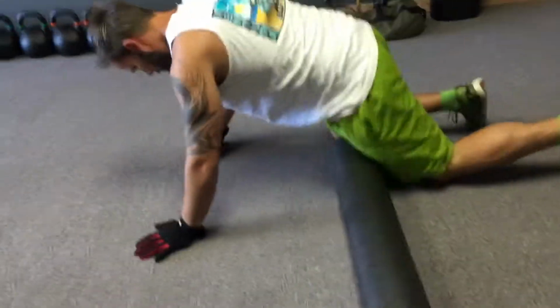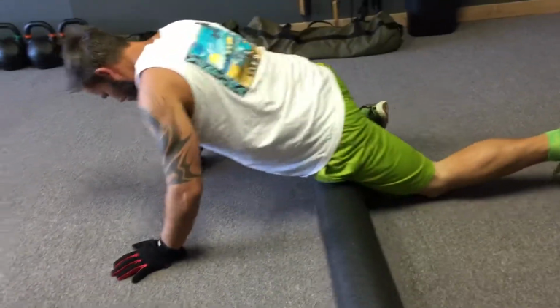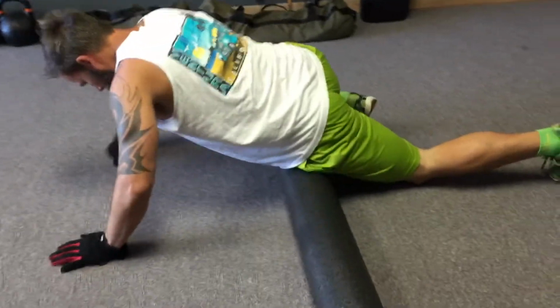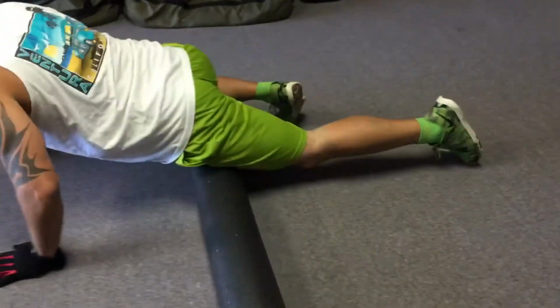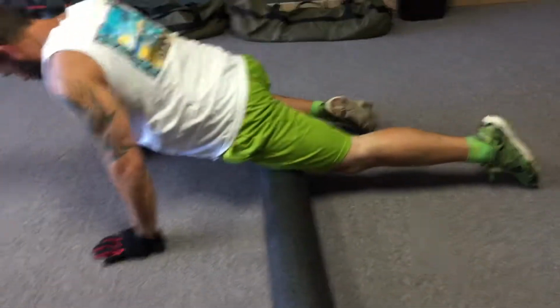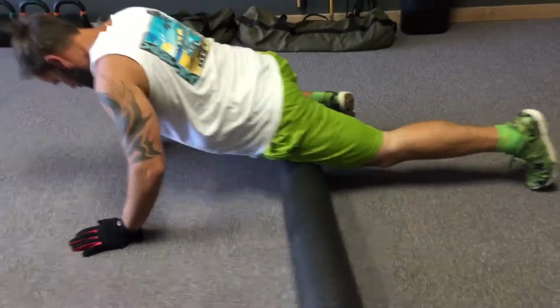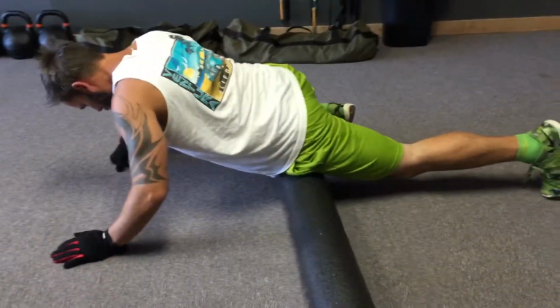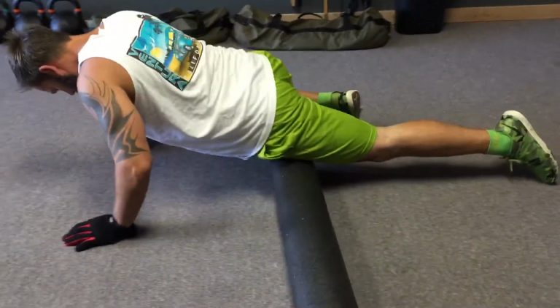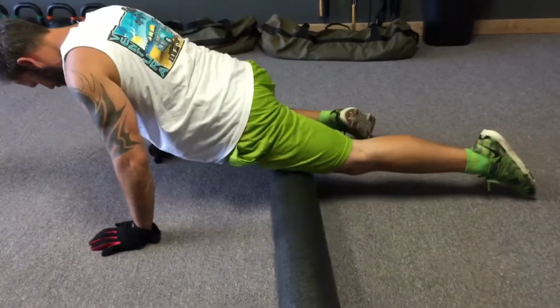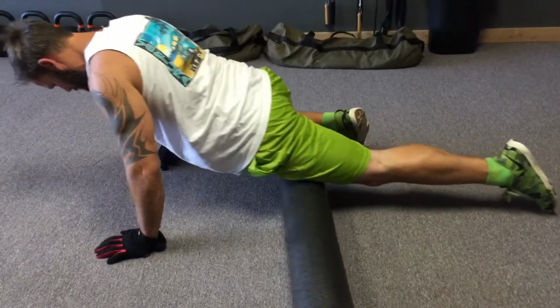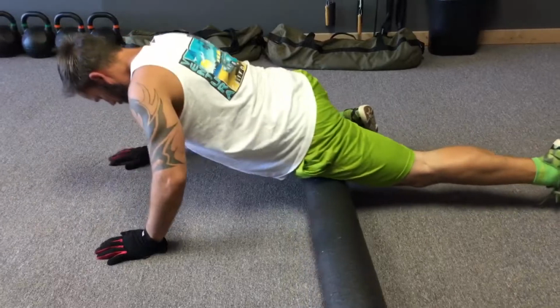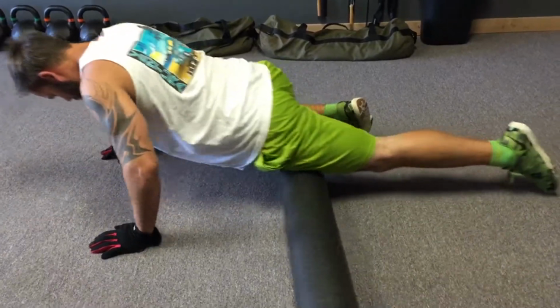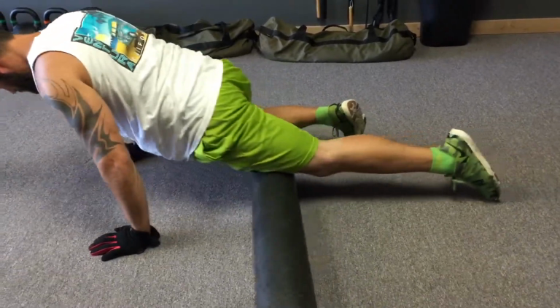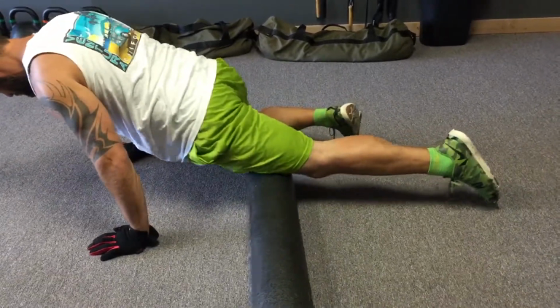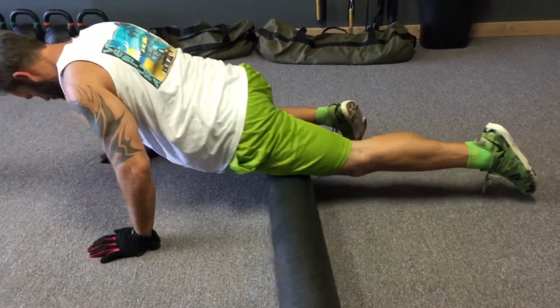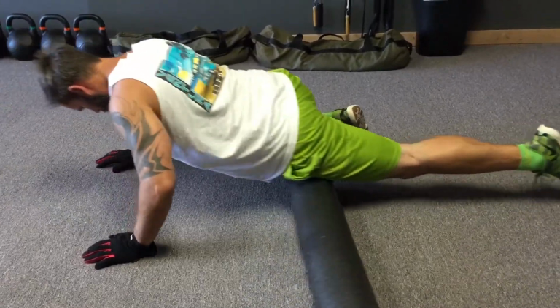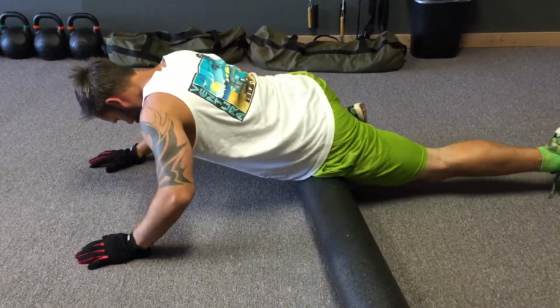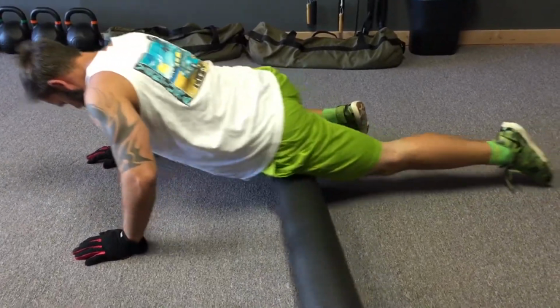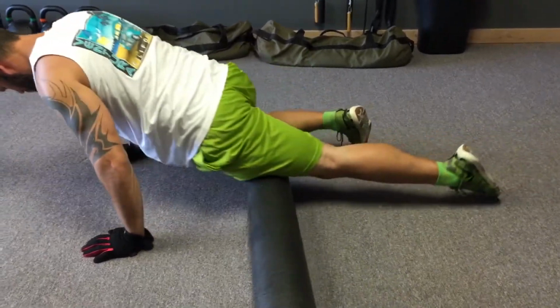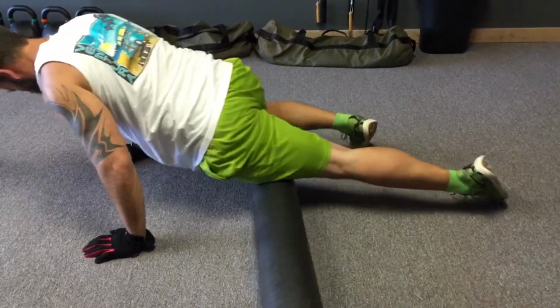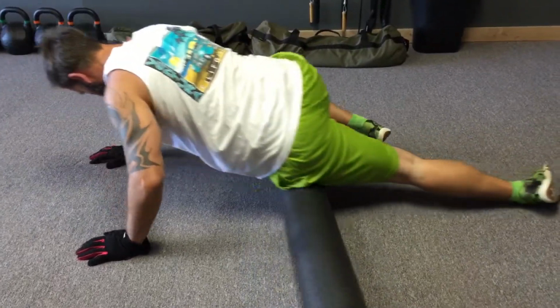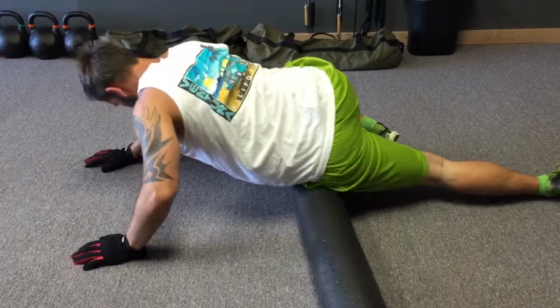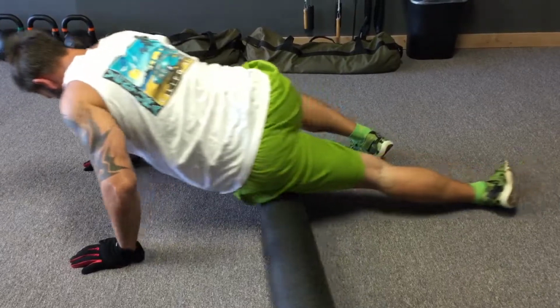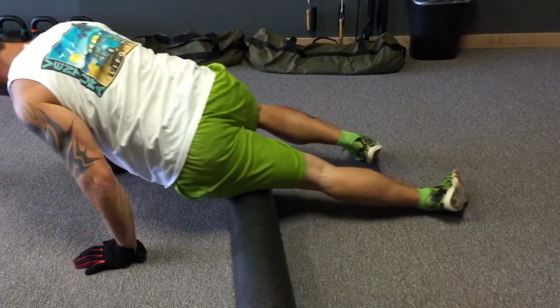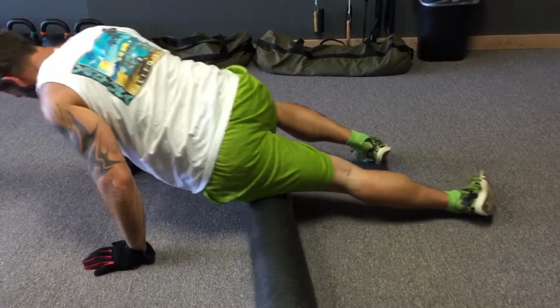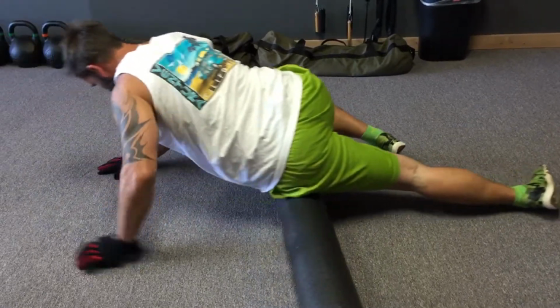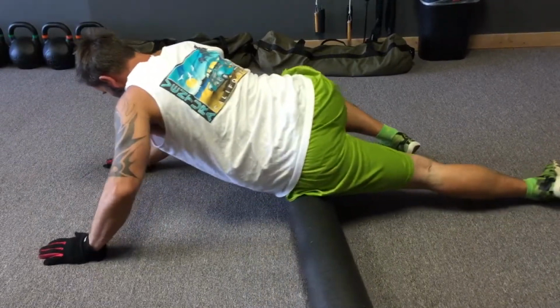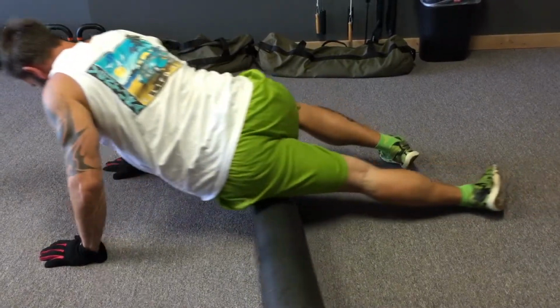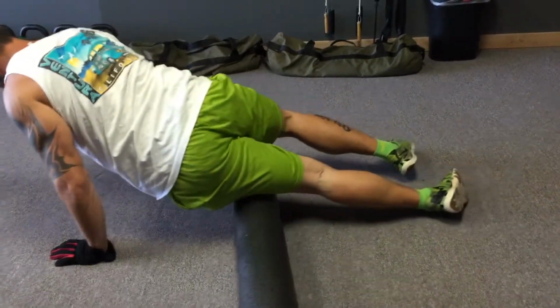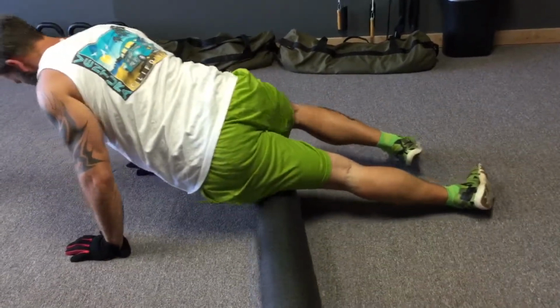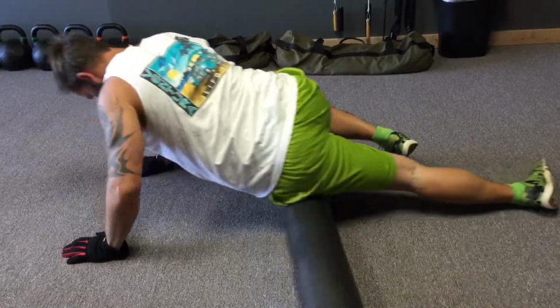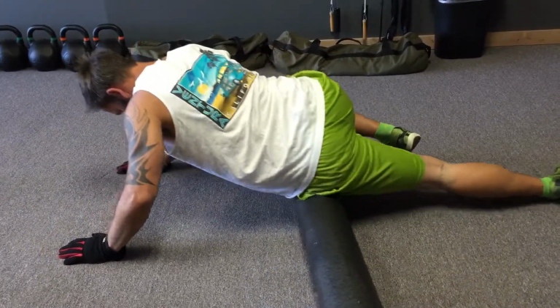Especially, you'll want to focus on the IT band, which is on the outside of the thigh, and that can be extremely tight for many people. So it can be very painful when you roll it, but it is important to release the tension that may be there.